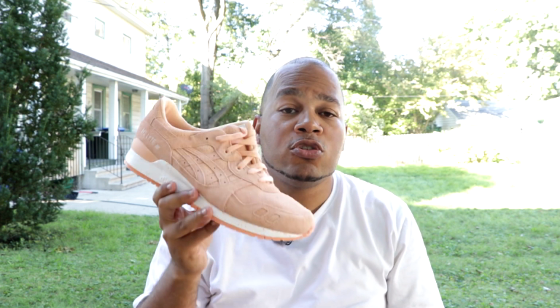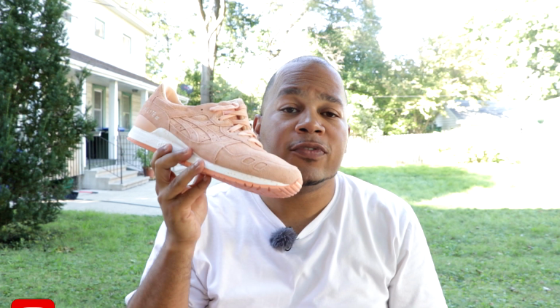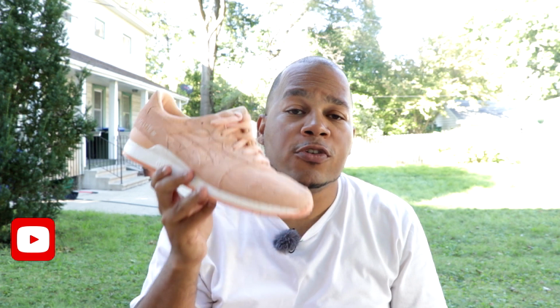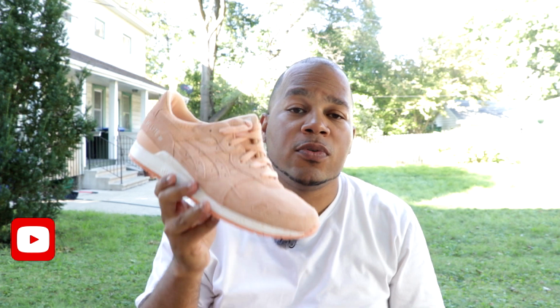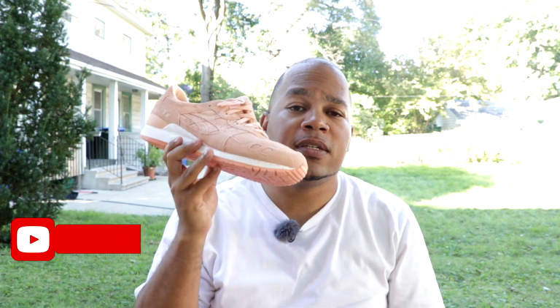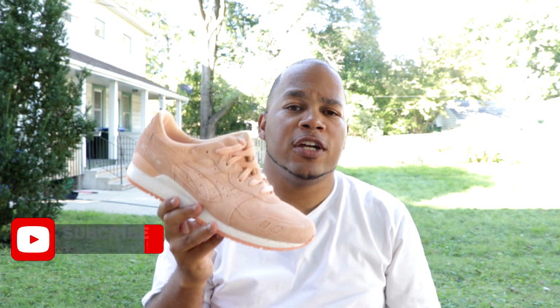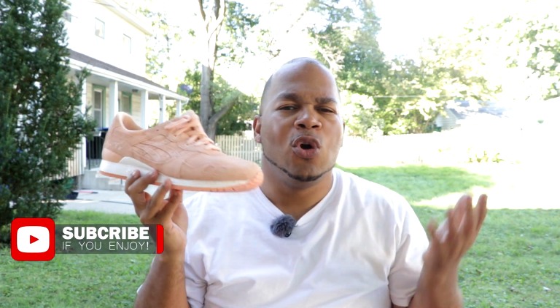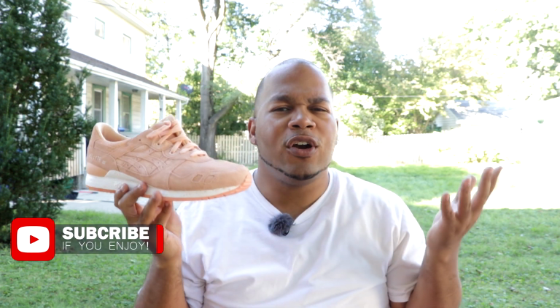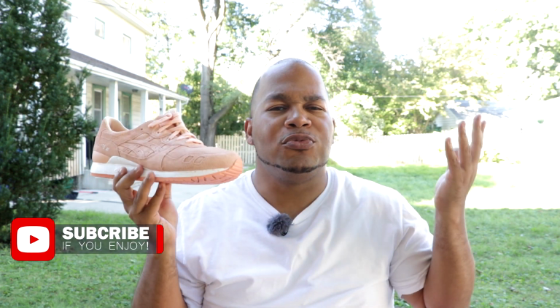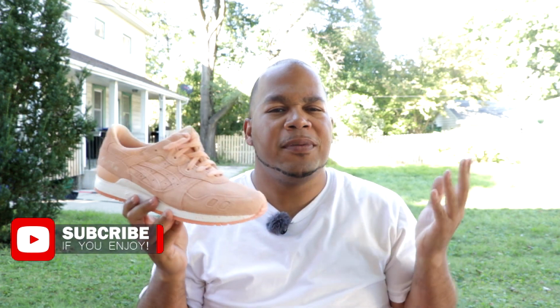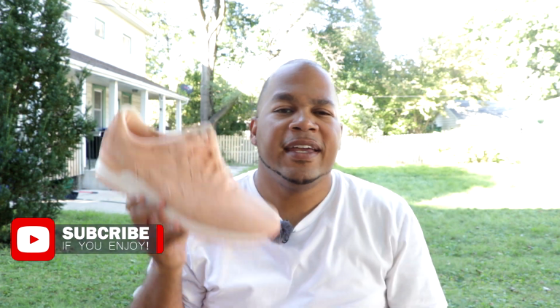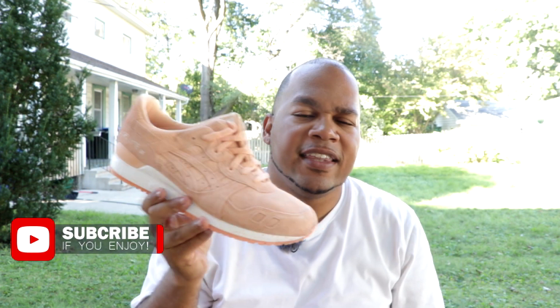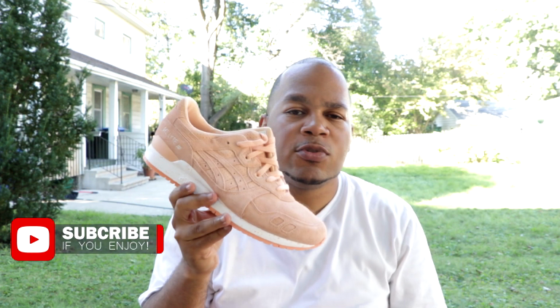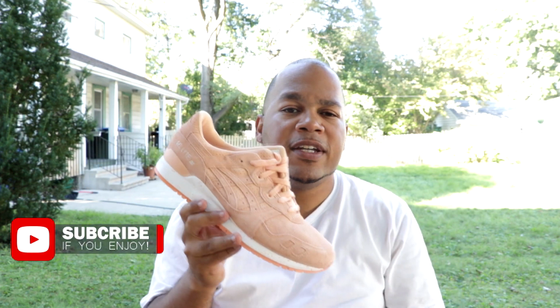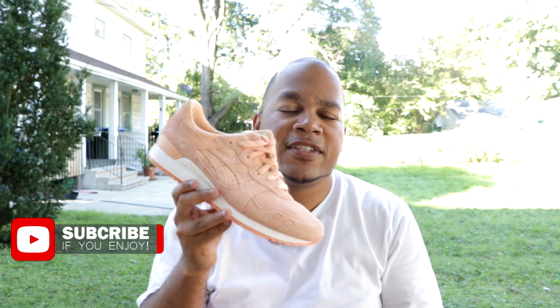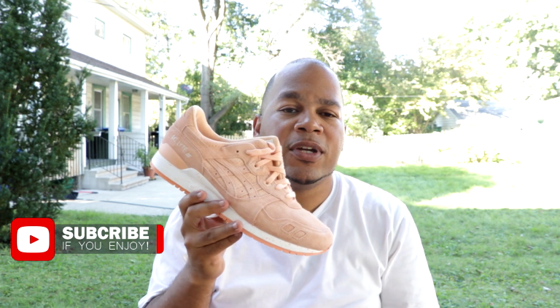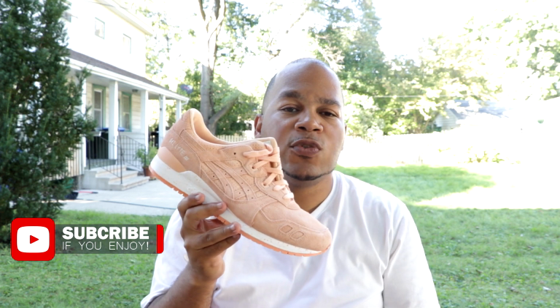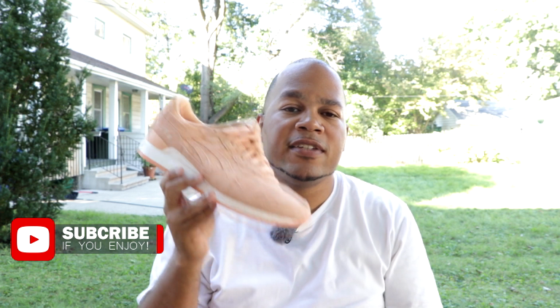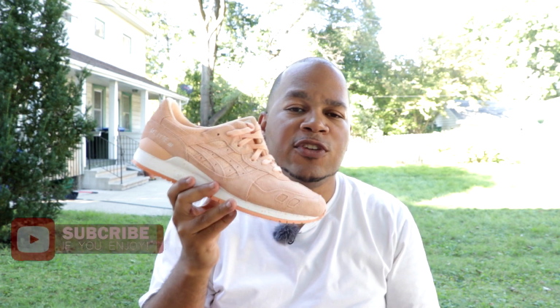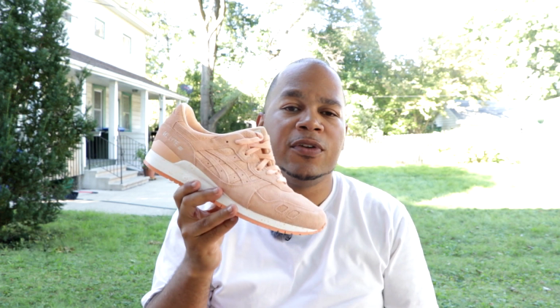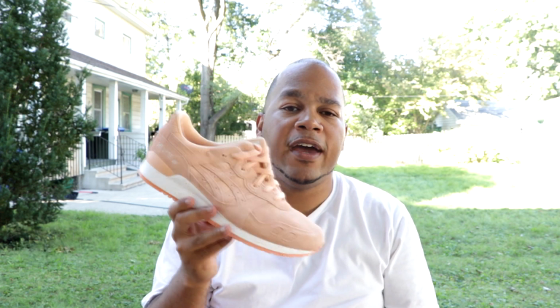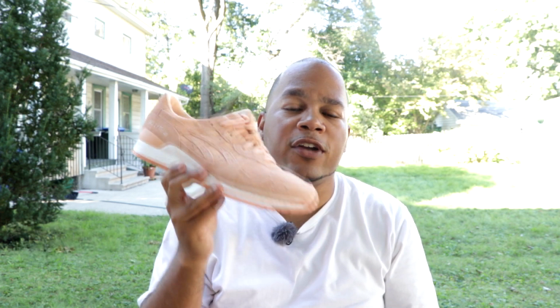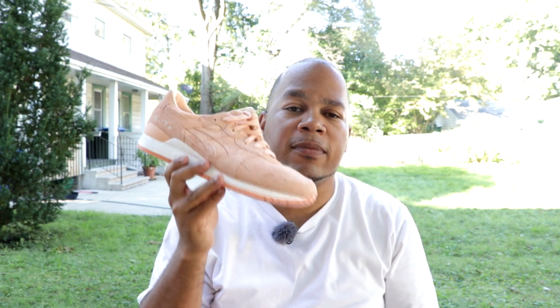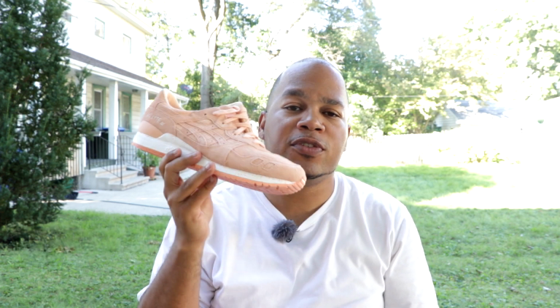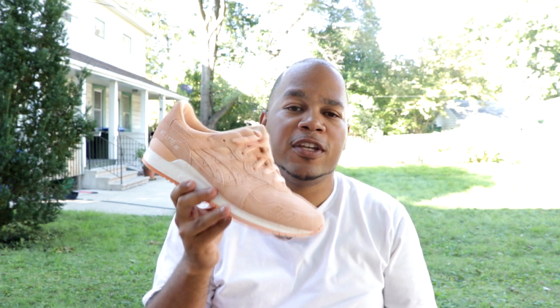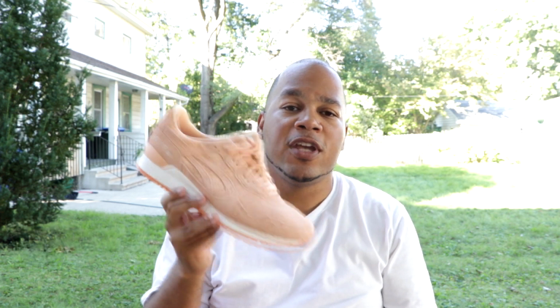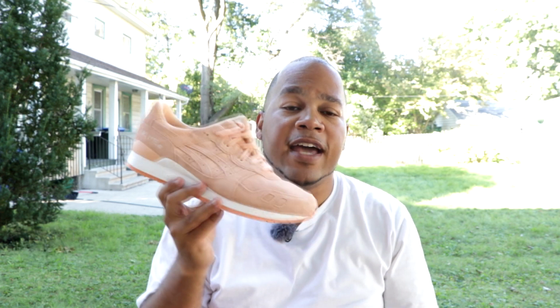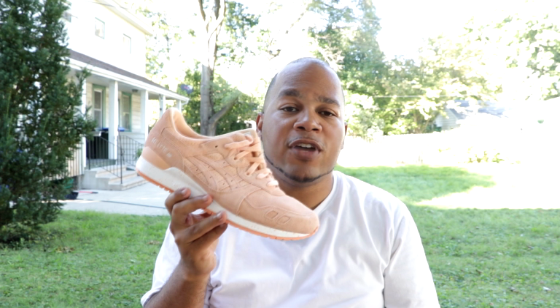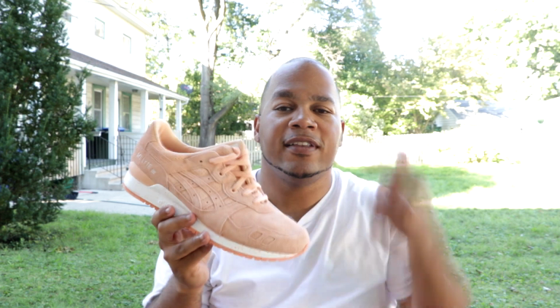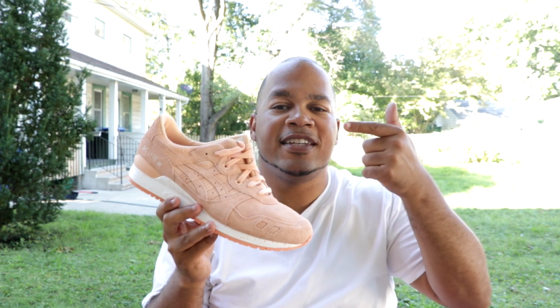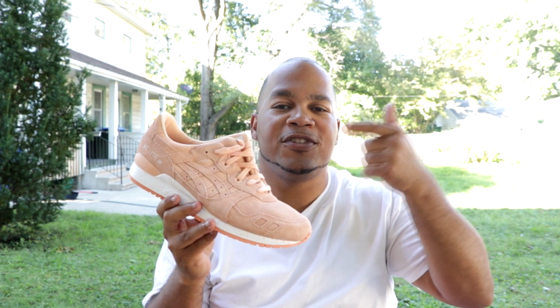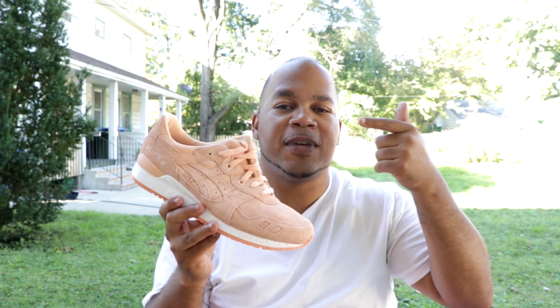Also, if you aren't subscribed to the channel, what are you doing? Hit that subscribe button. Takes nothing but a couple seconds and you'll be notified of when I drop future videos. Now, enough talking — let's get into these shoes.